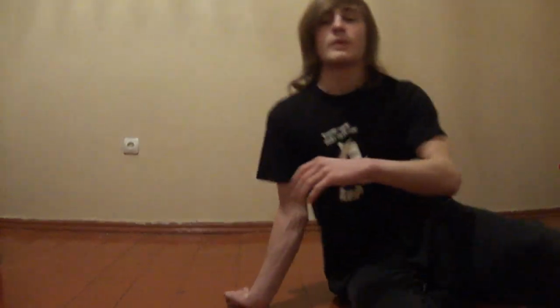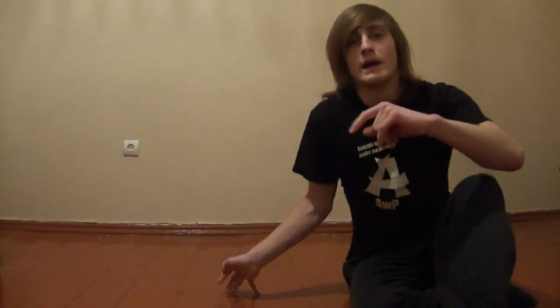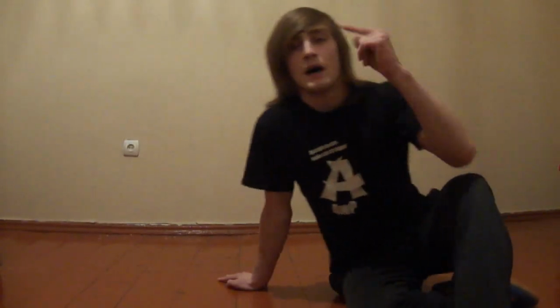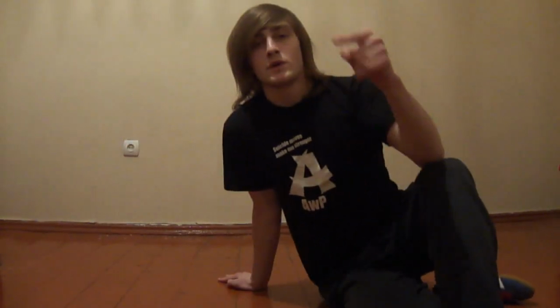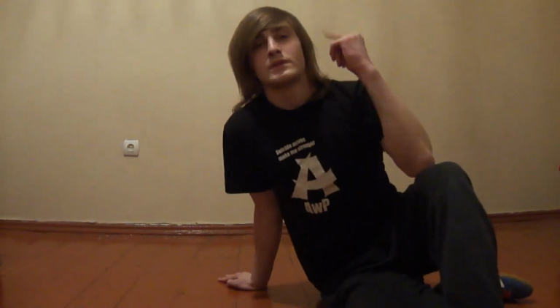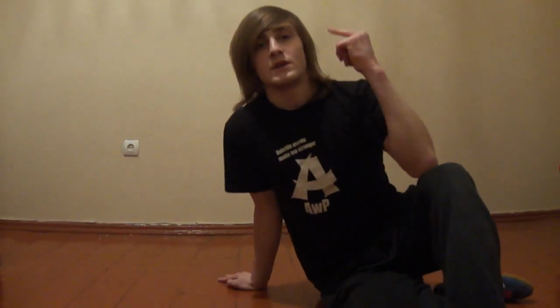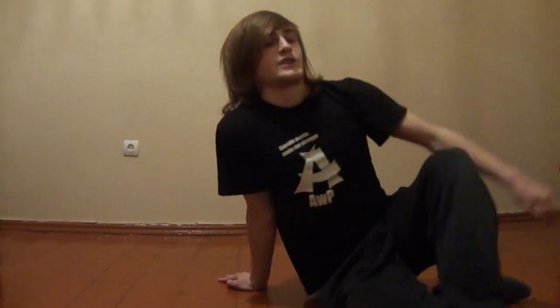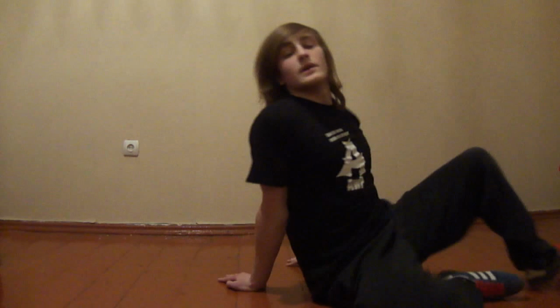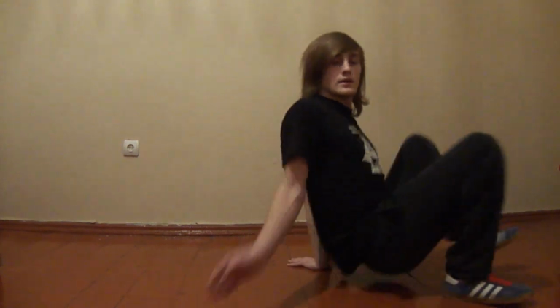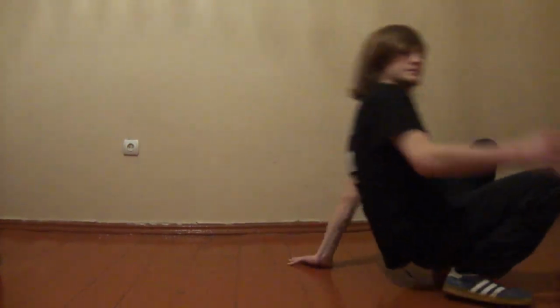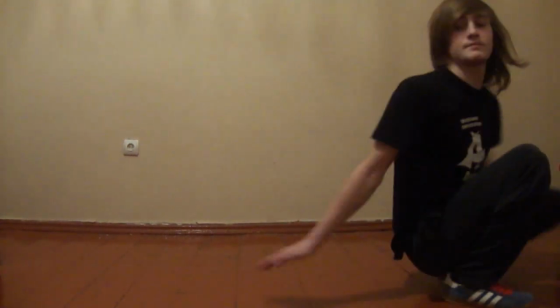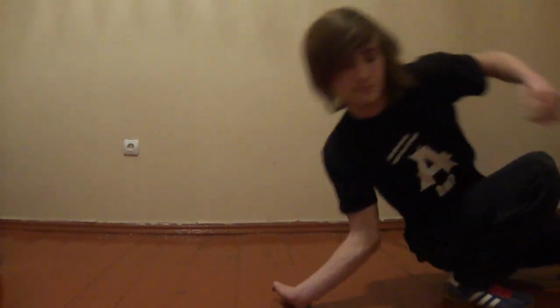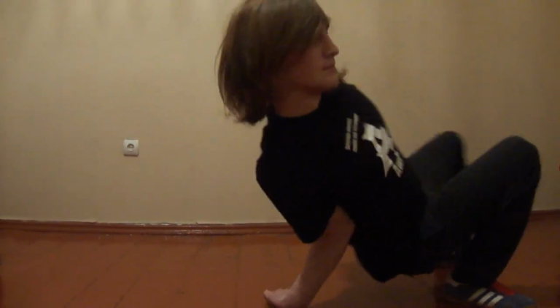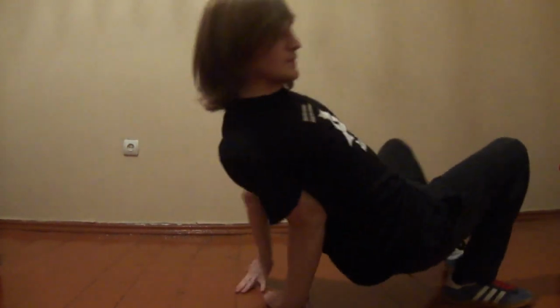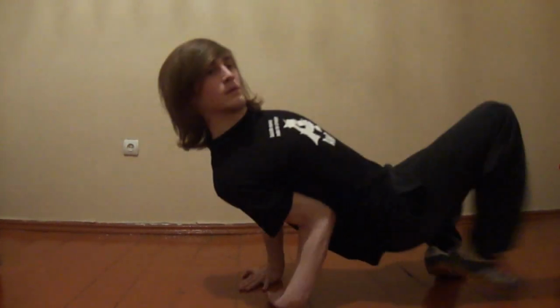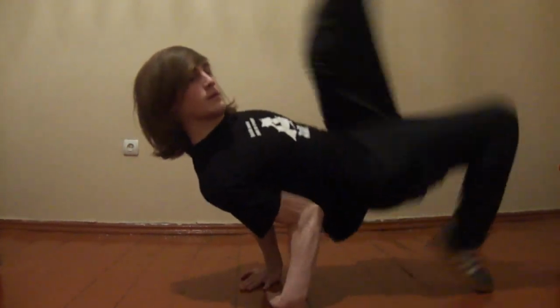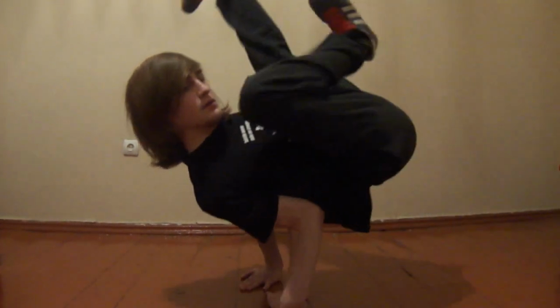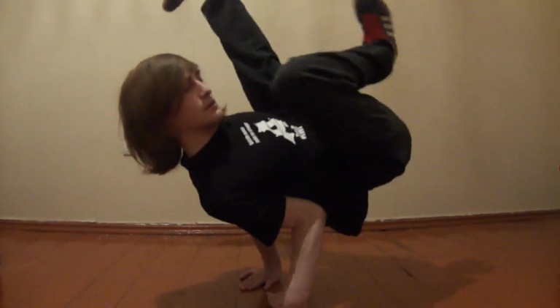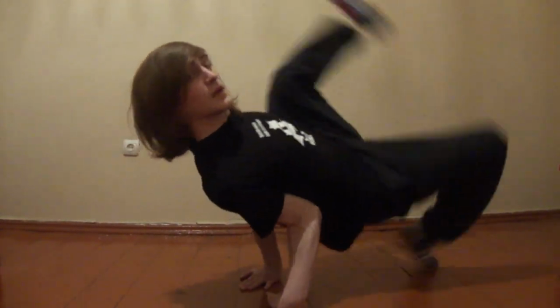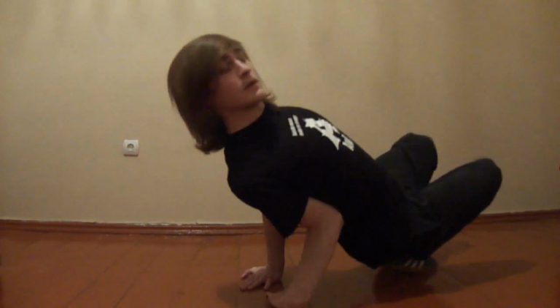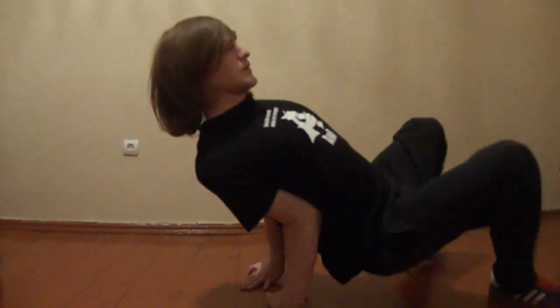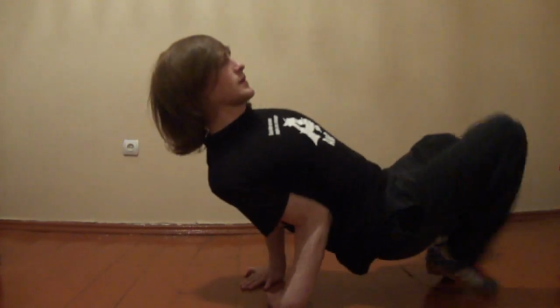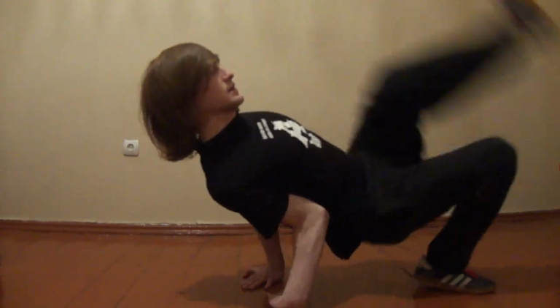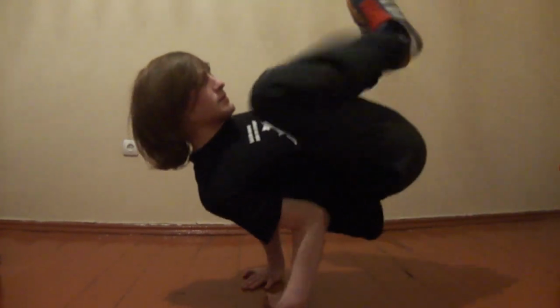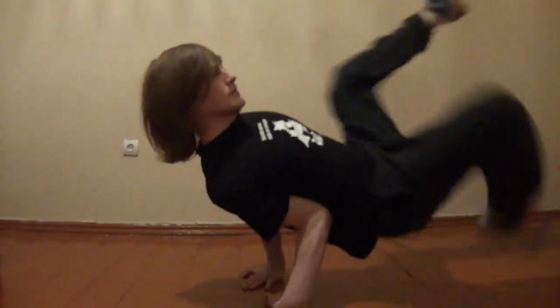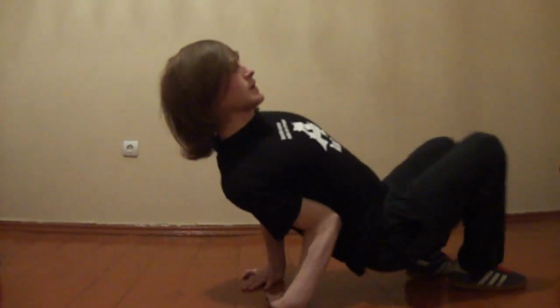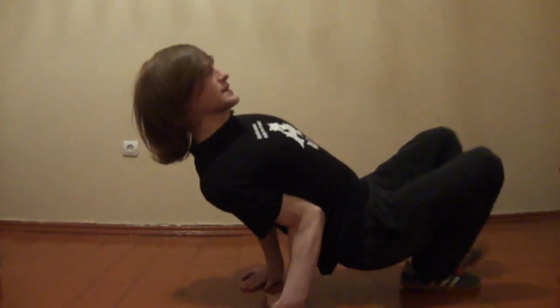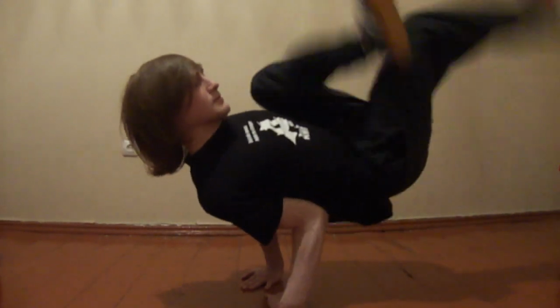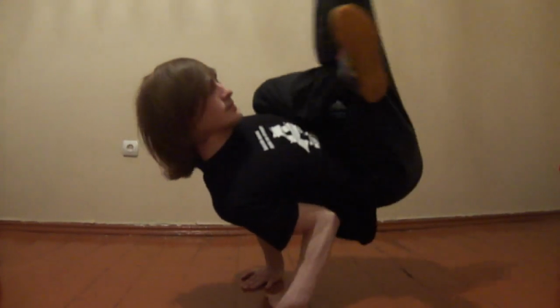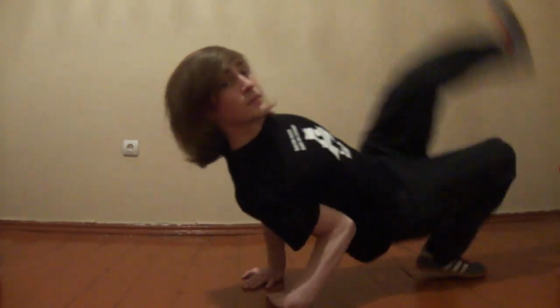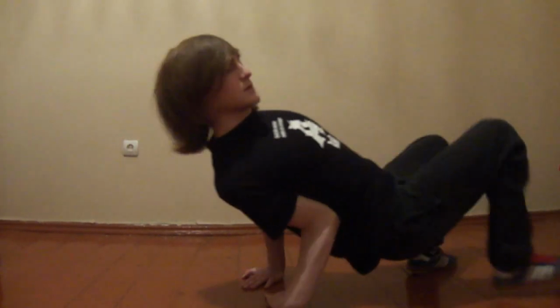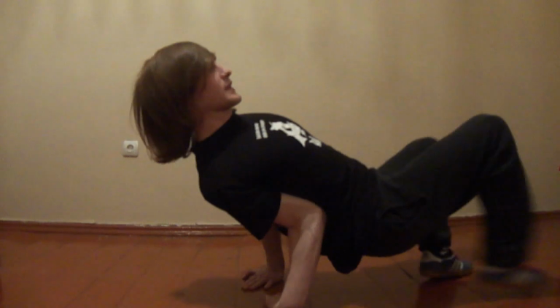And now I show you double chair variations. Or this. This. Or this.